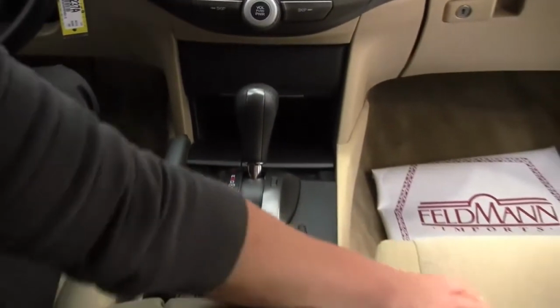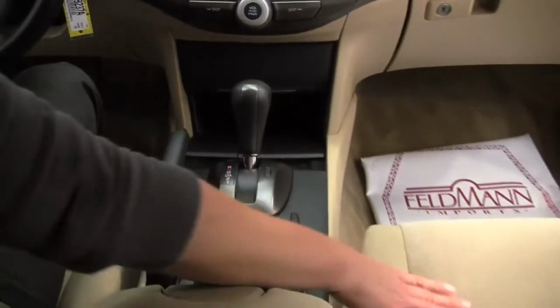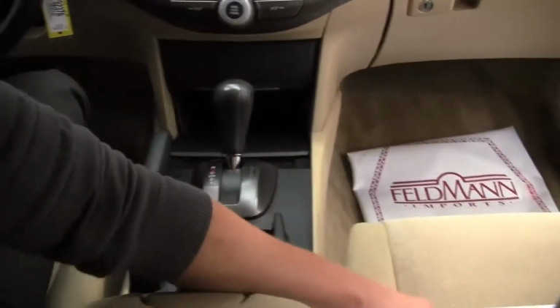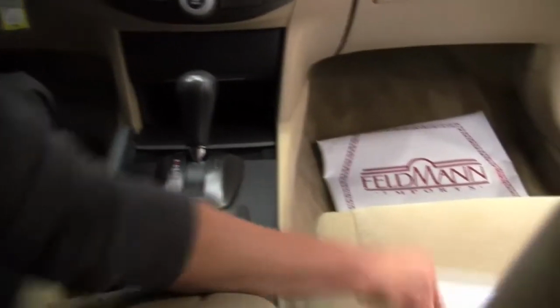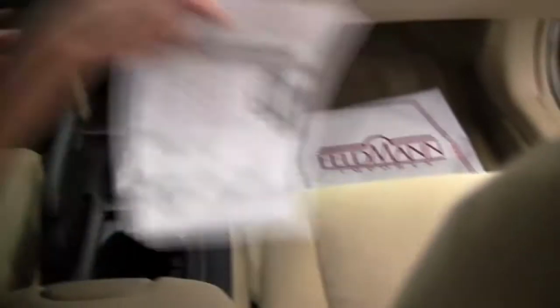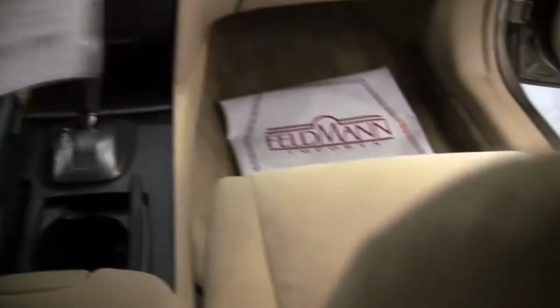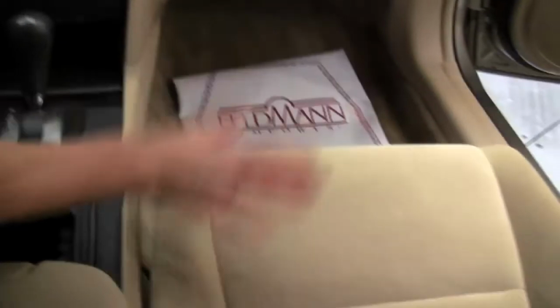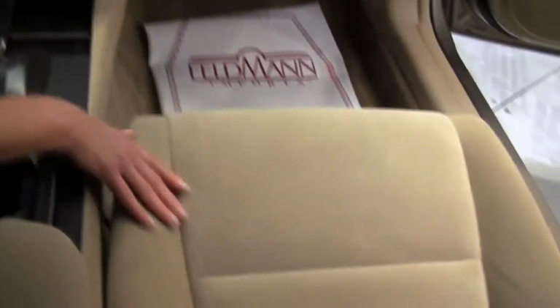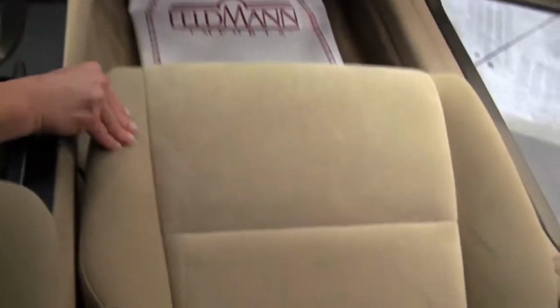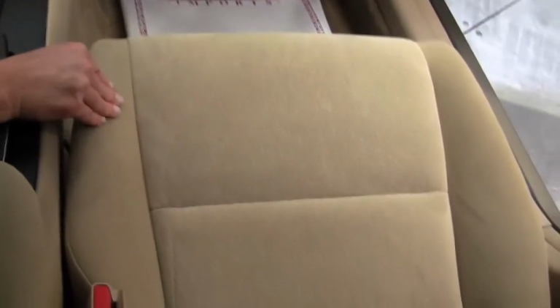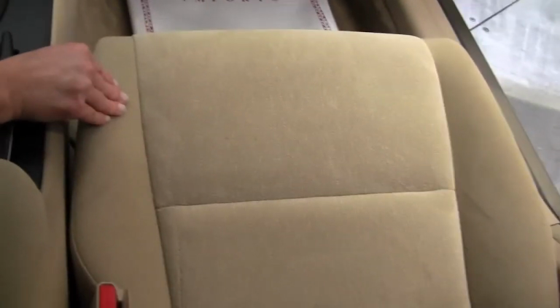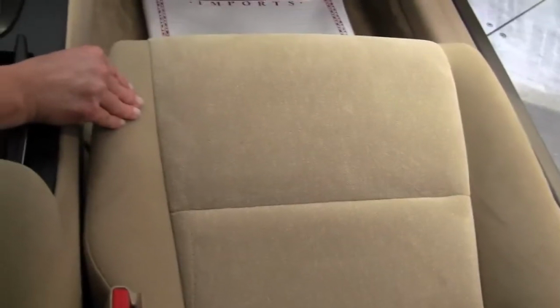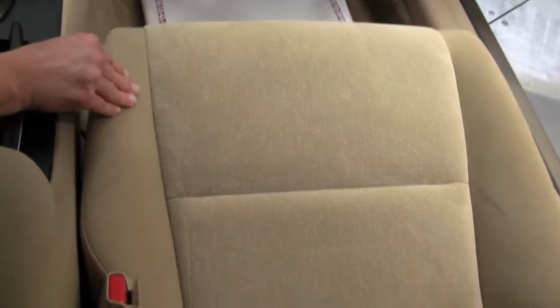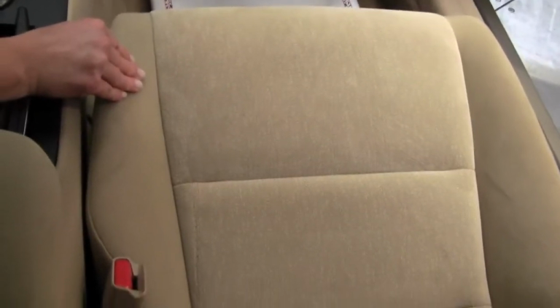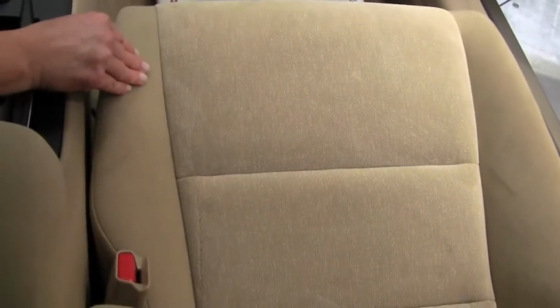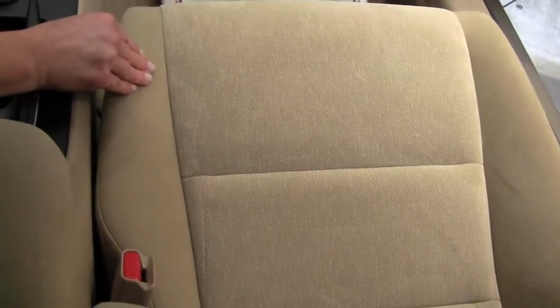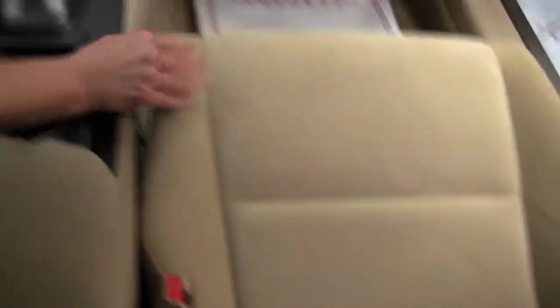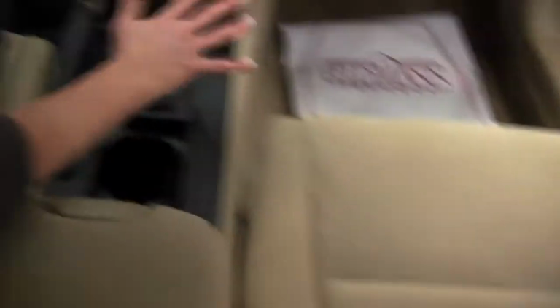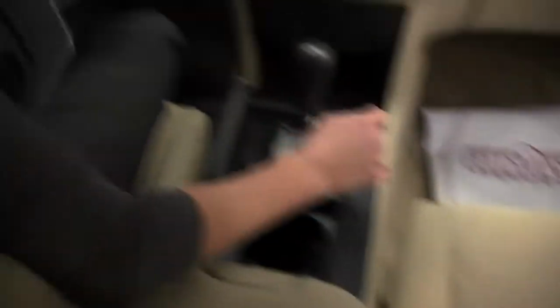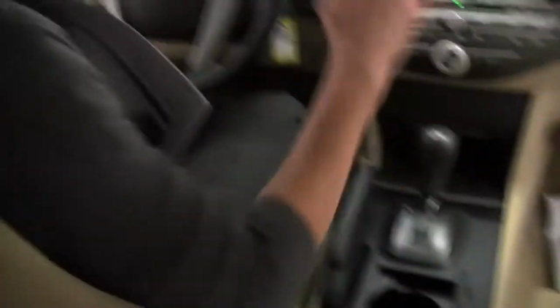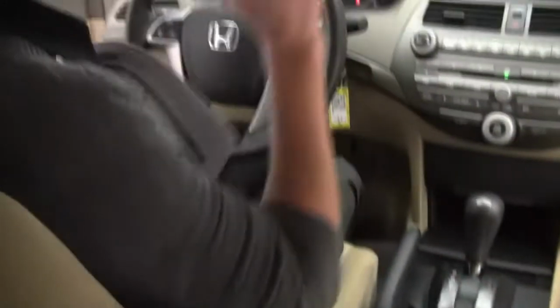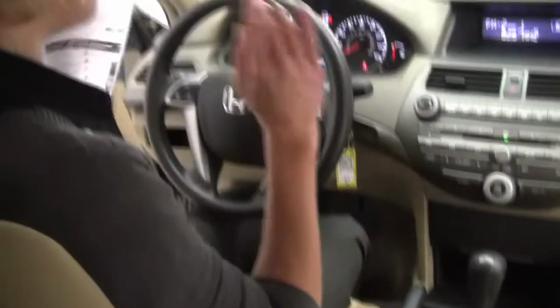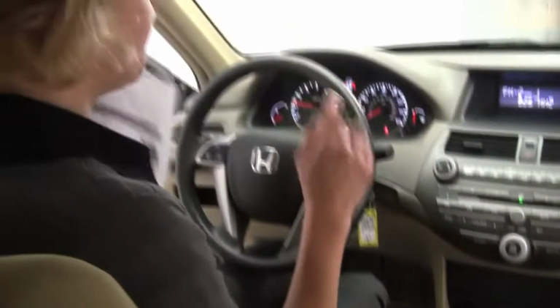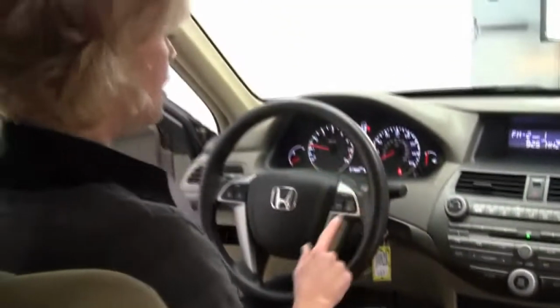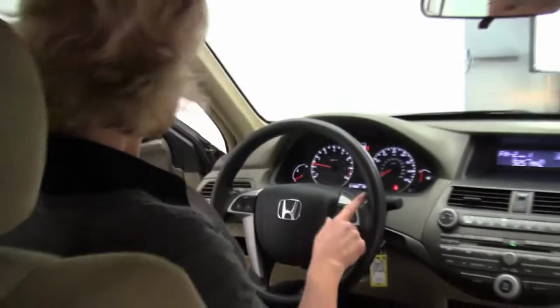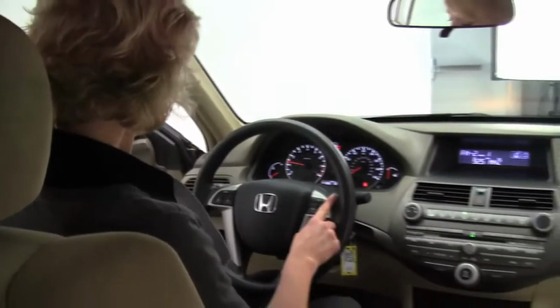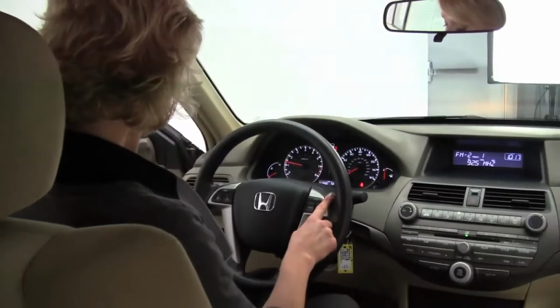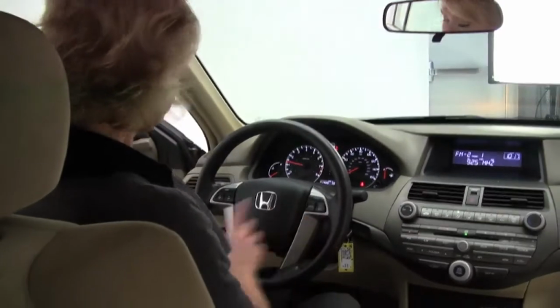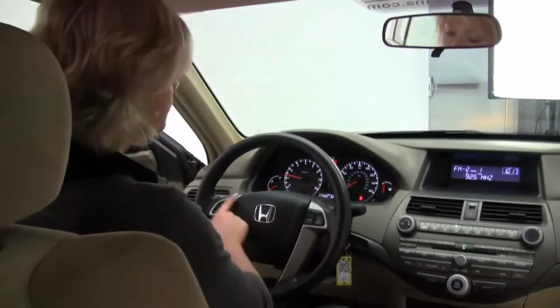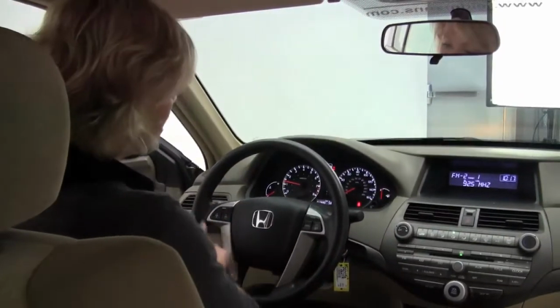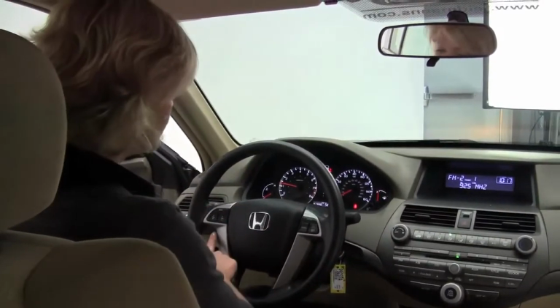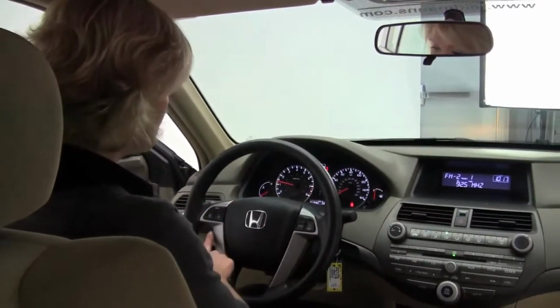The seats are in excellent condition, very, very comfy, and very roomy as well. Plenty of leg room and head room. Cruise control and steering wheel mounted controls as well.